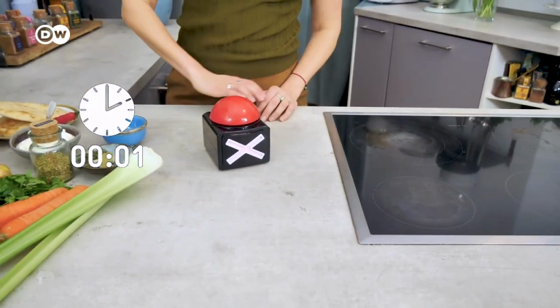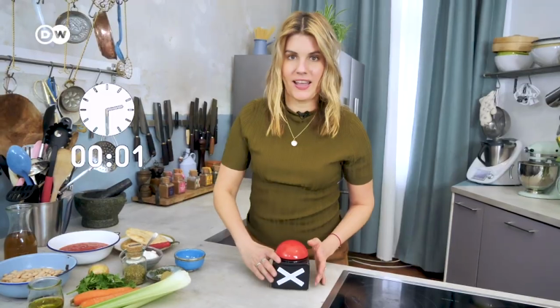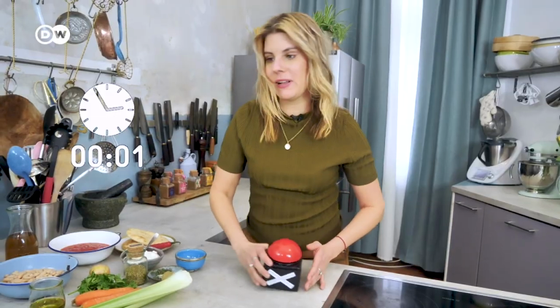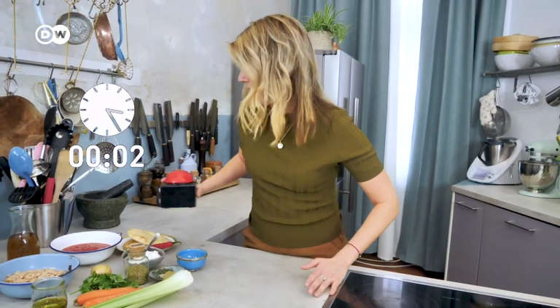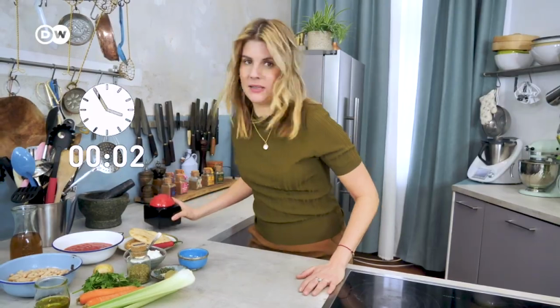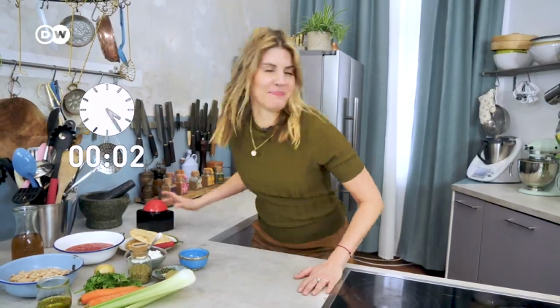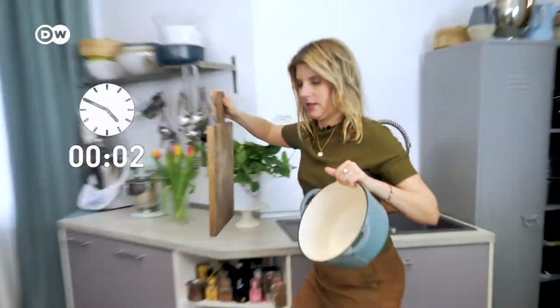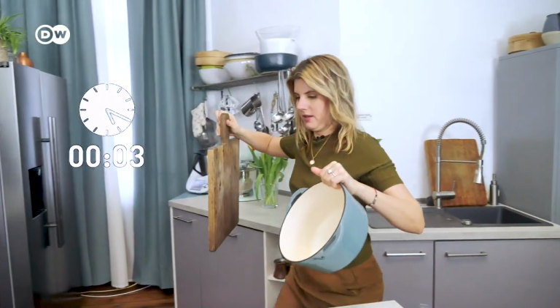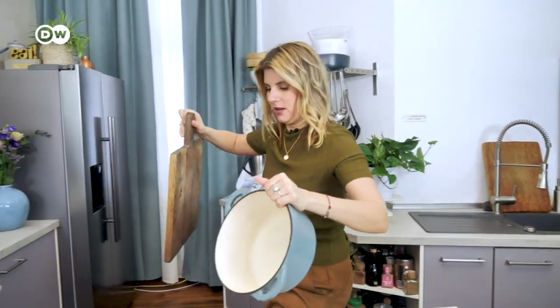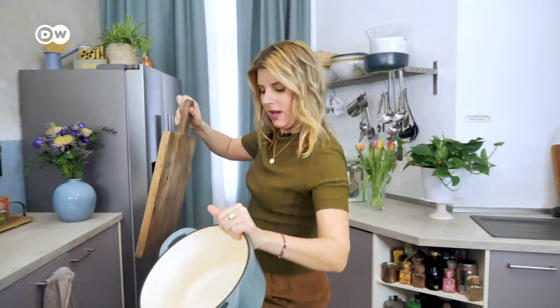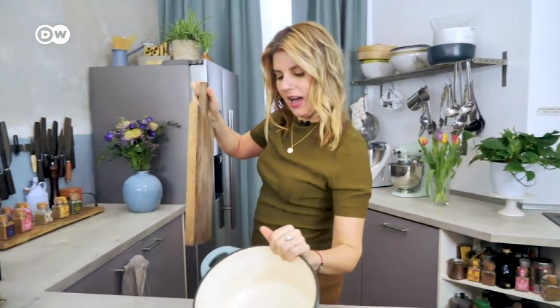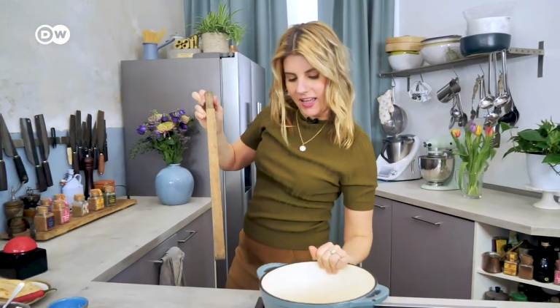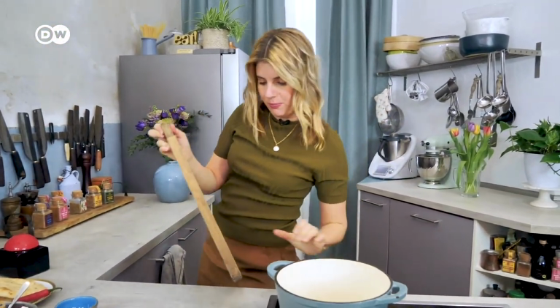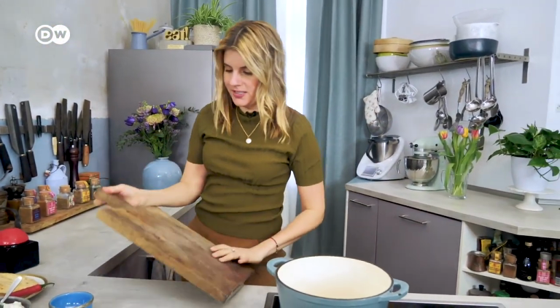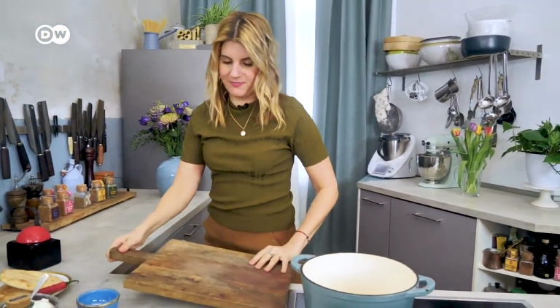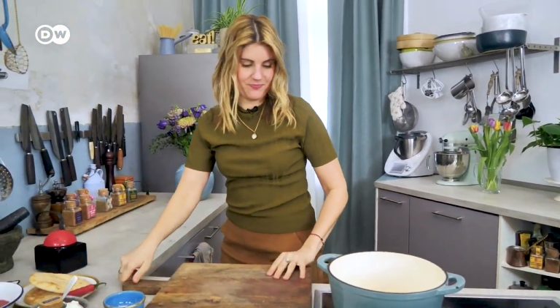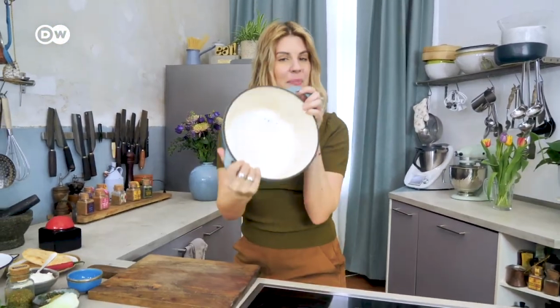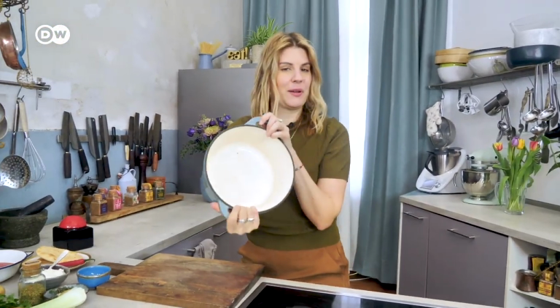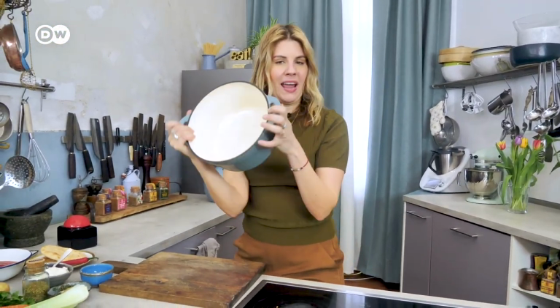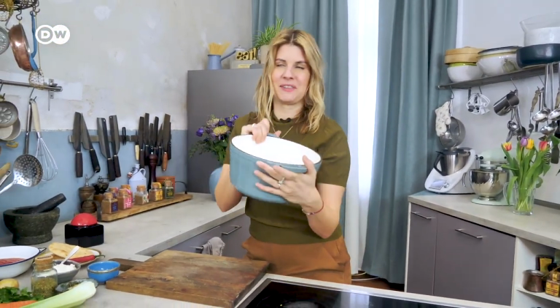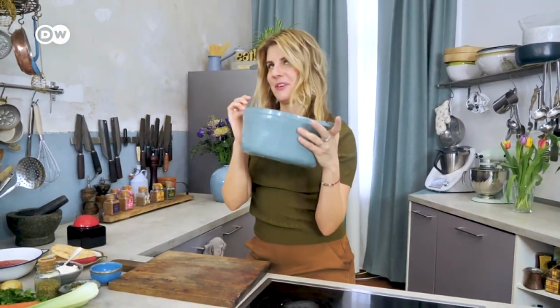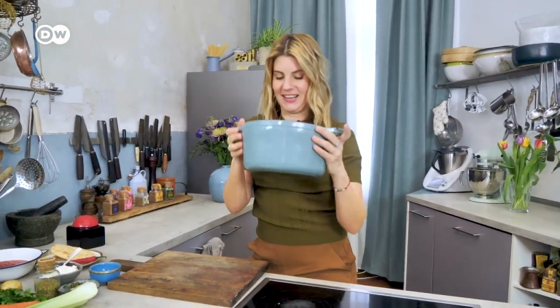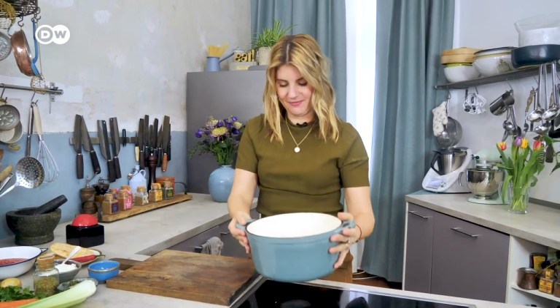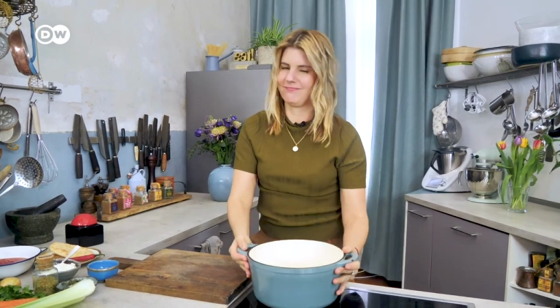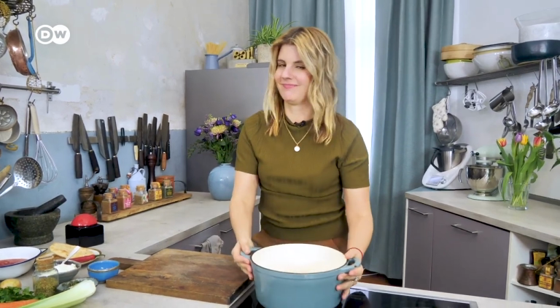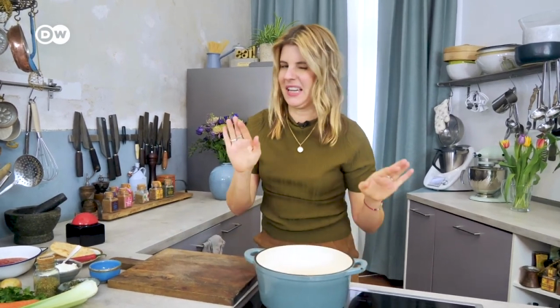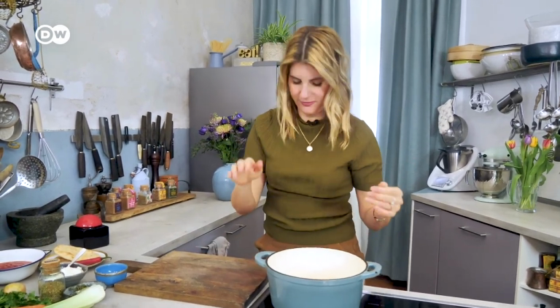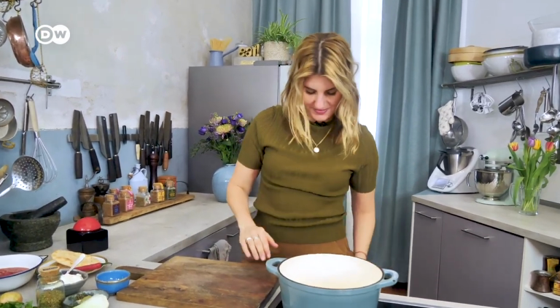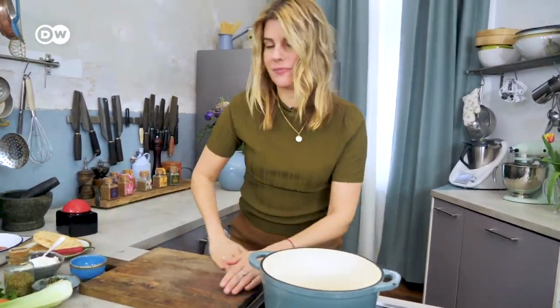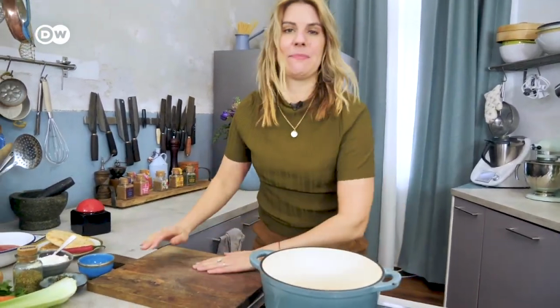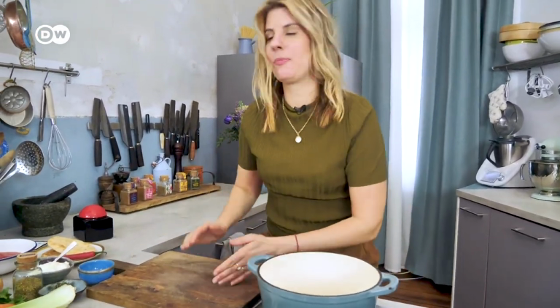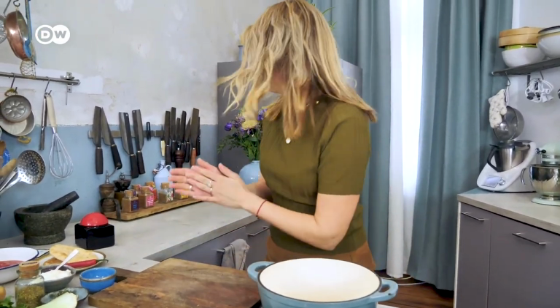I will get my equipment. I have a pot, blue and white, Greek colors, and my chopping board.